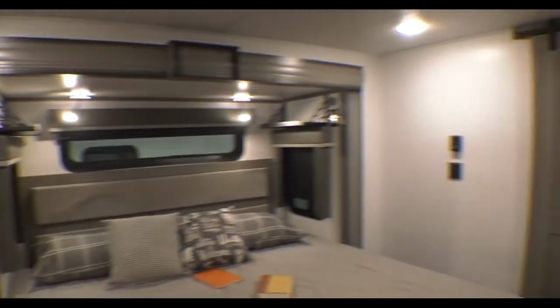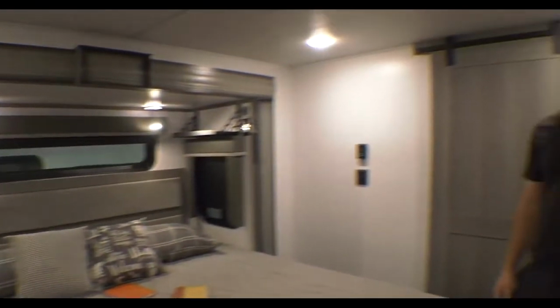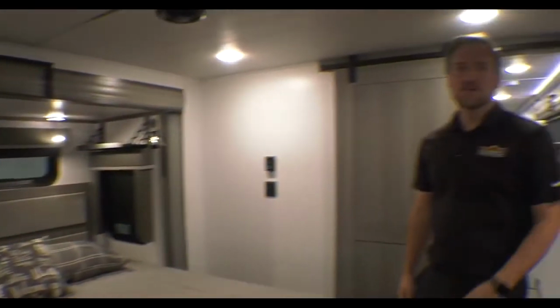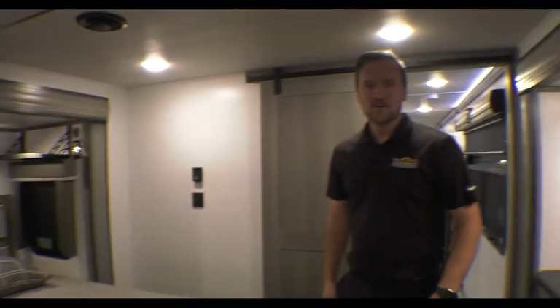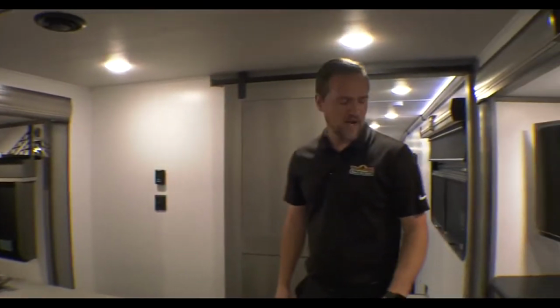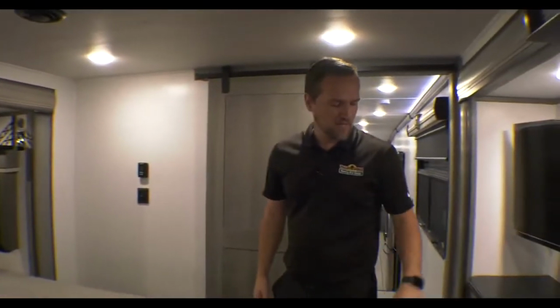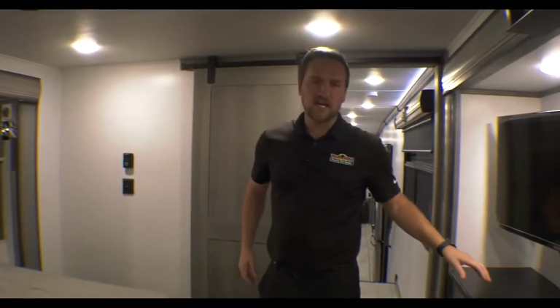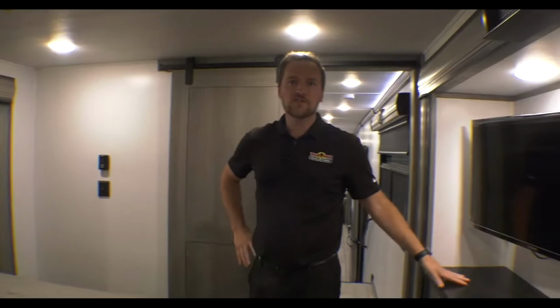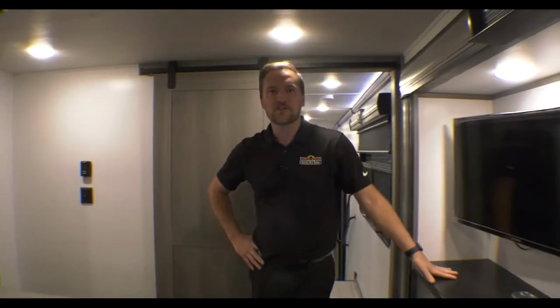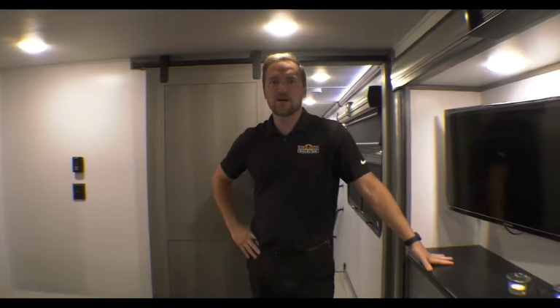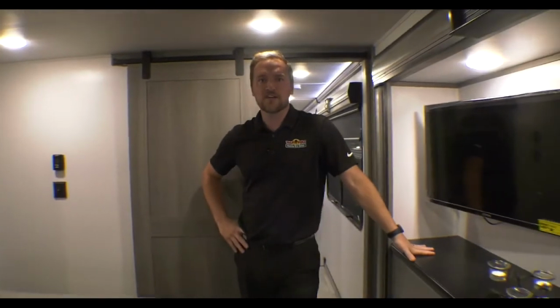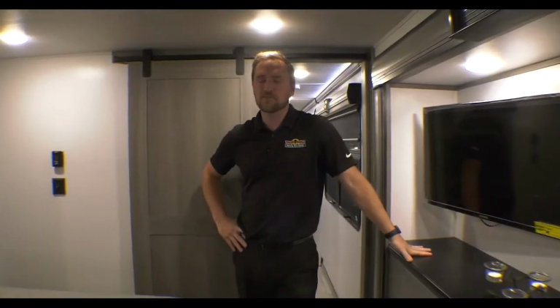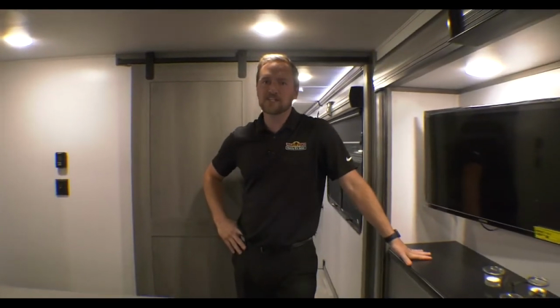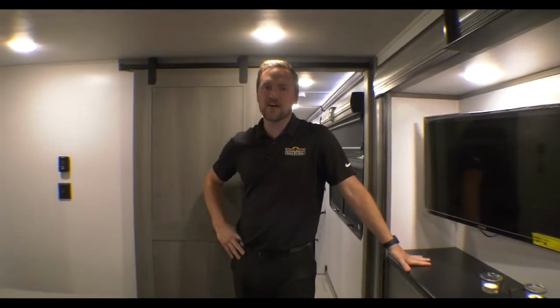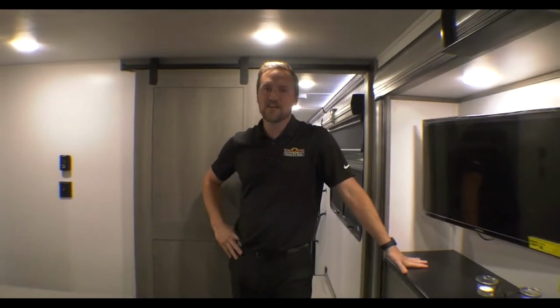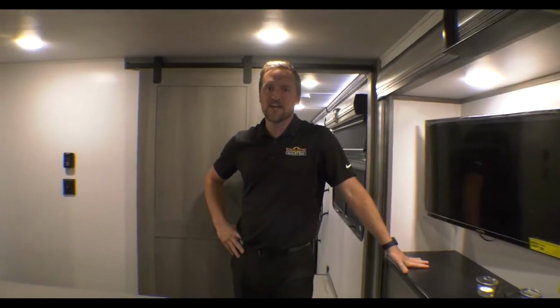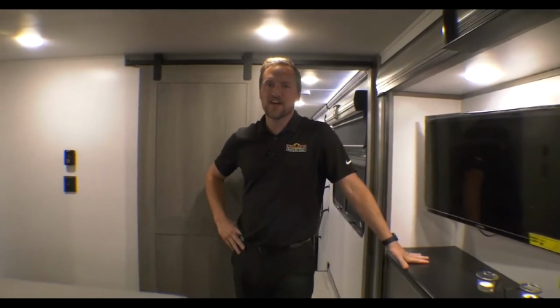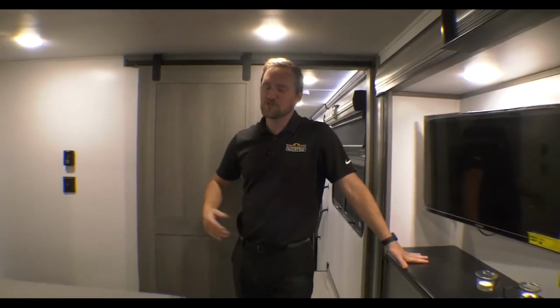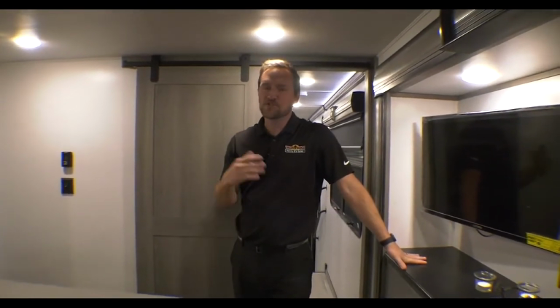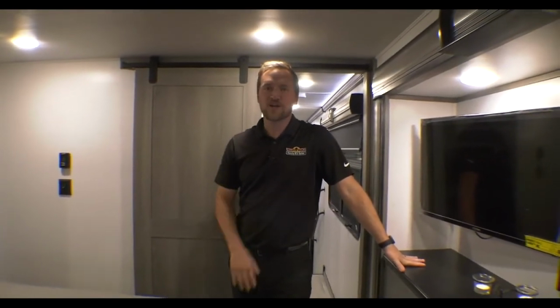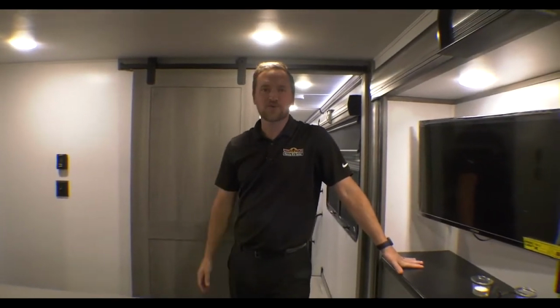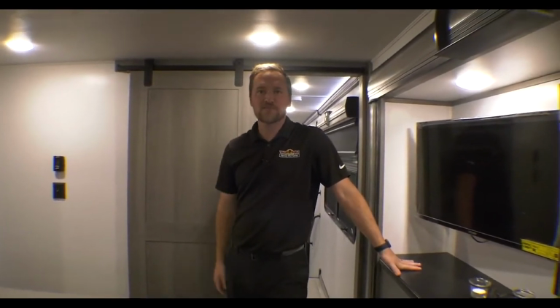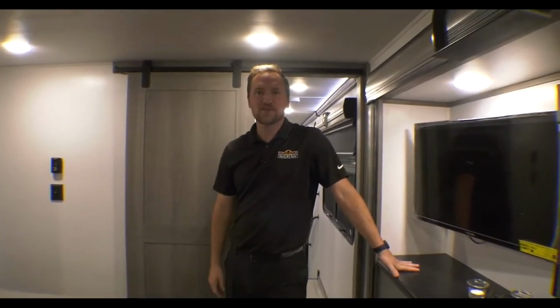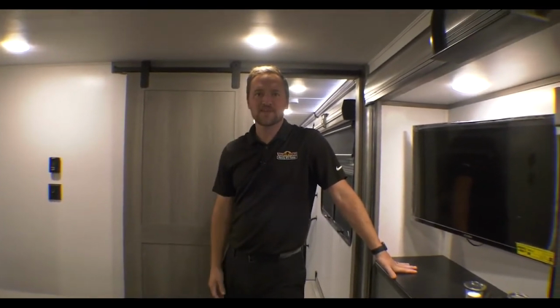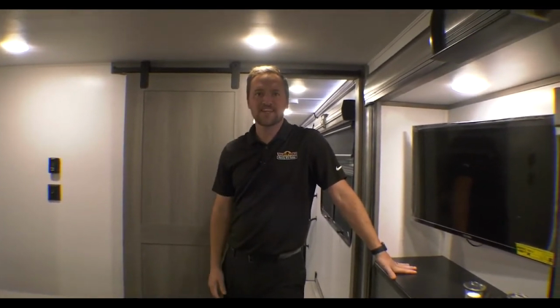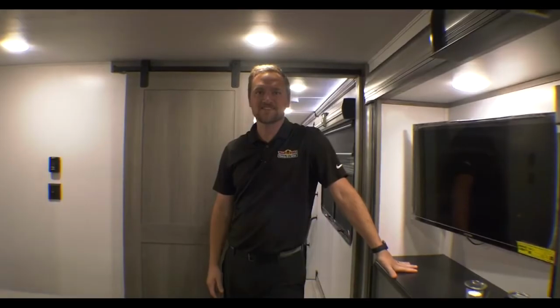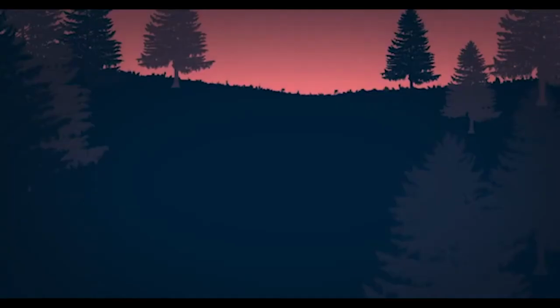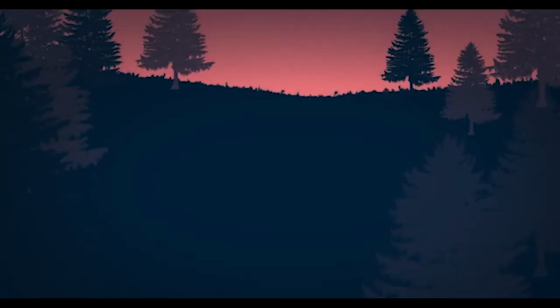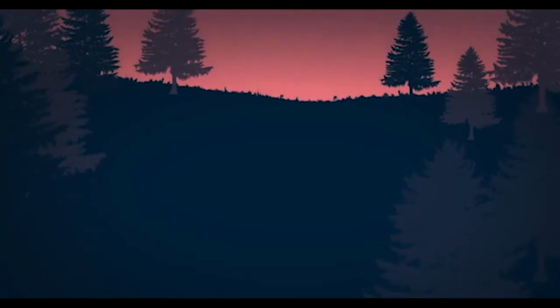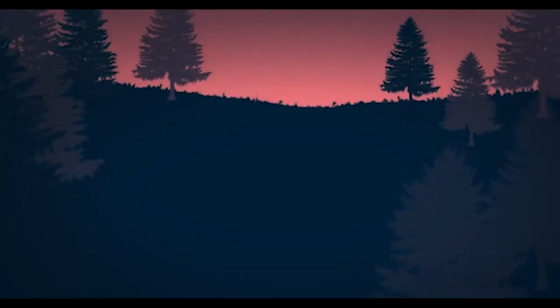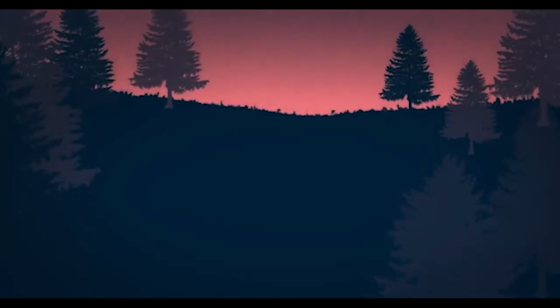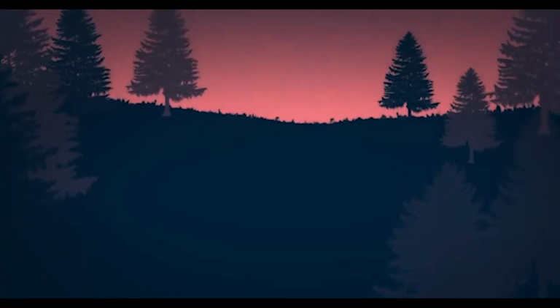Guys, we're having a big sale on this Montana. Come check us out, and appreciate you walking through this Wednesday with me. Thank you.